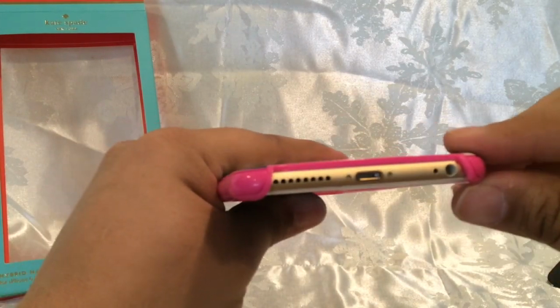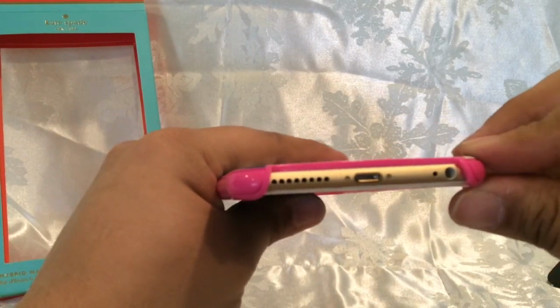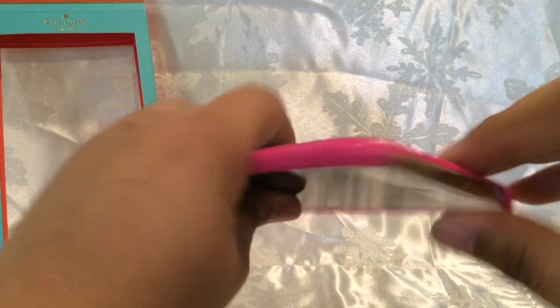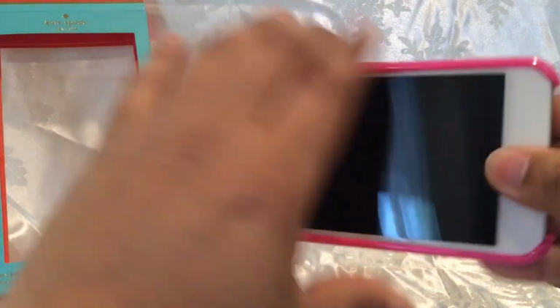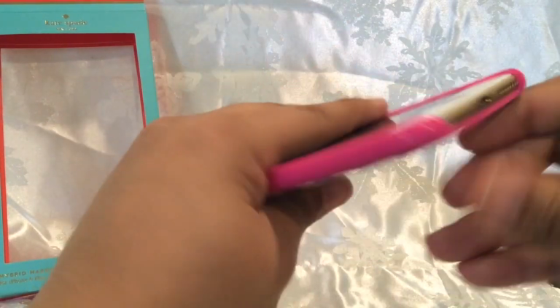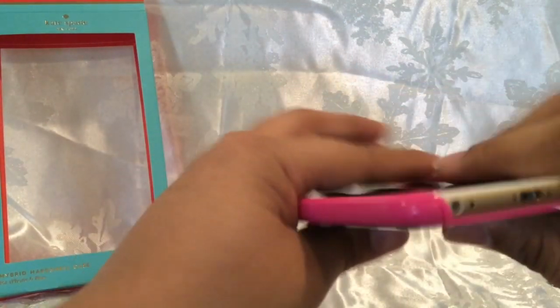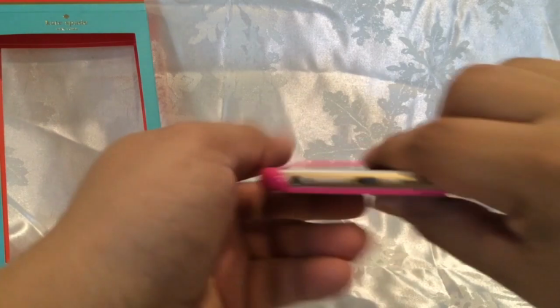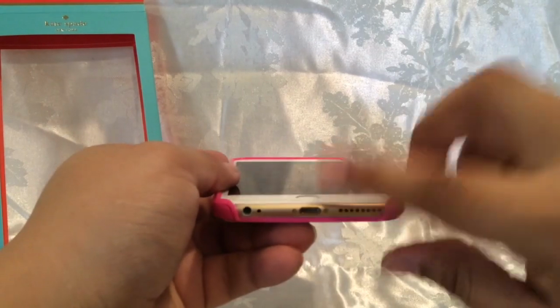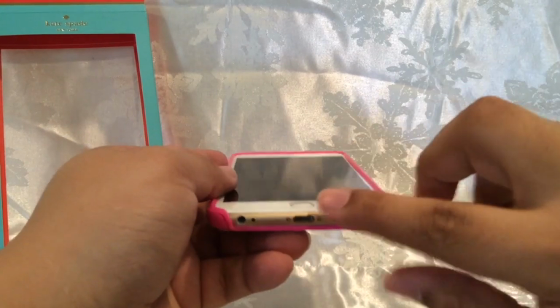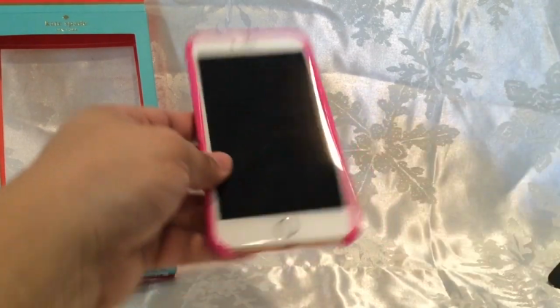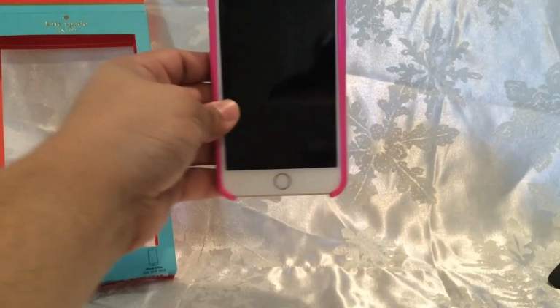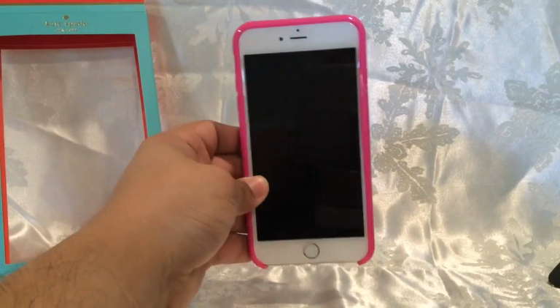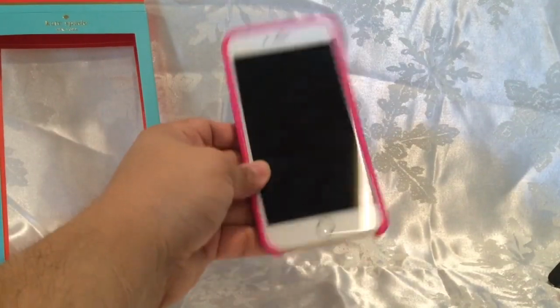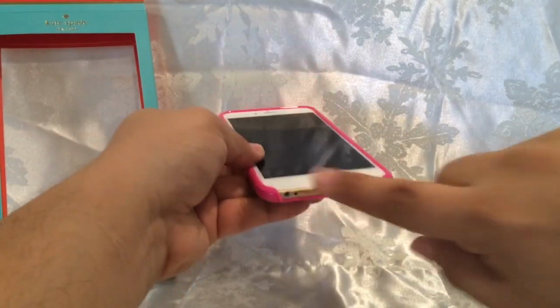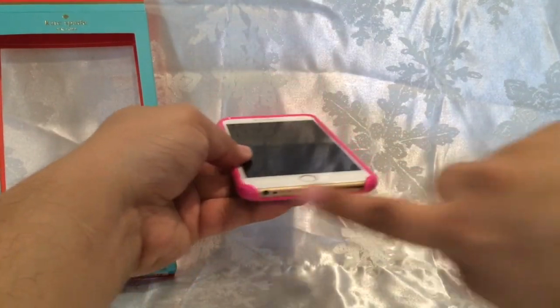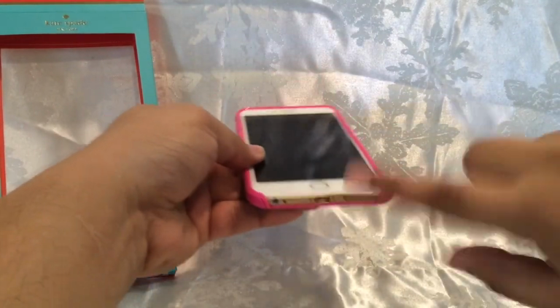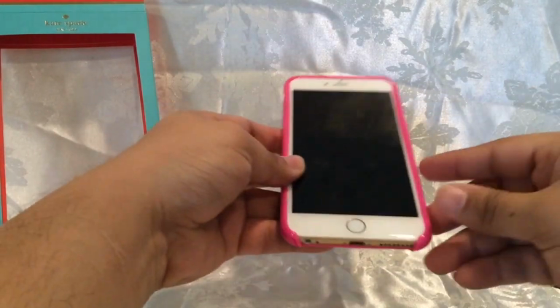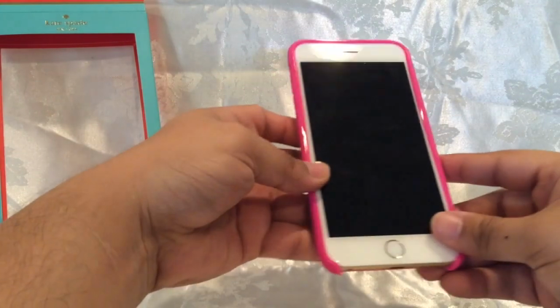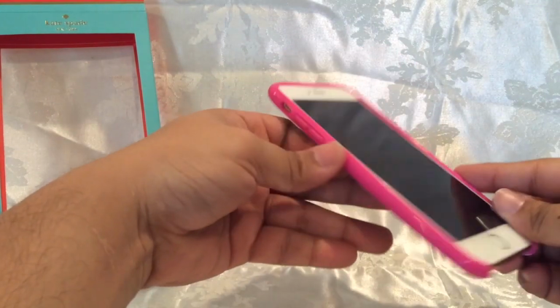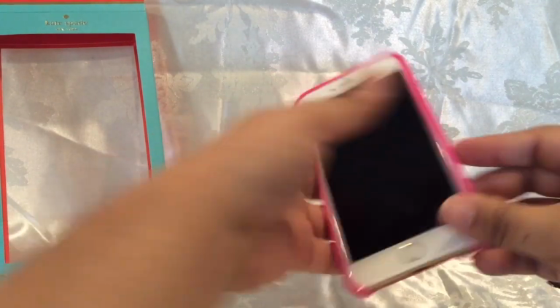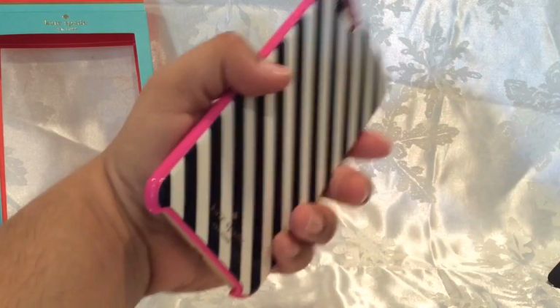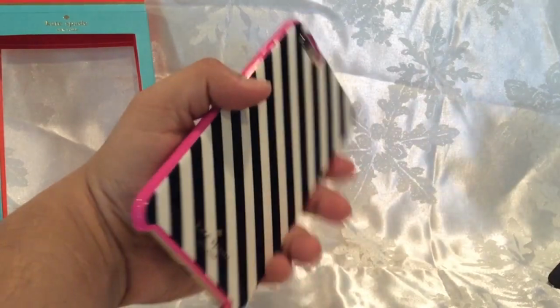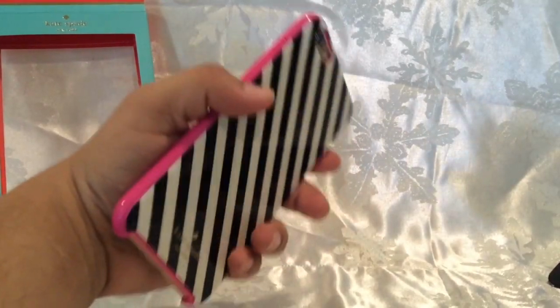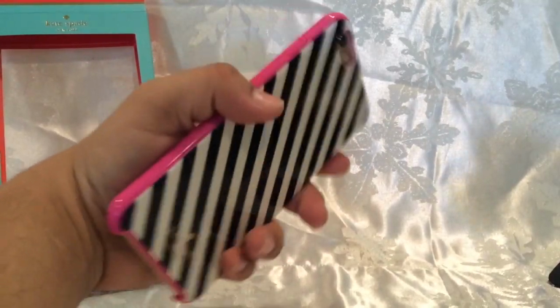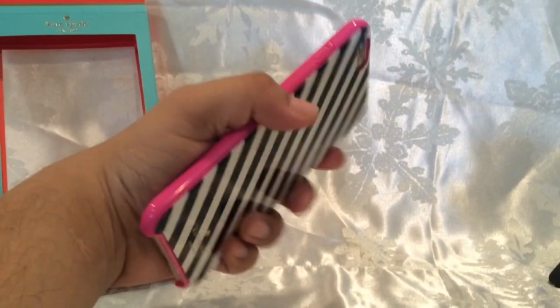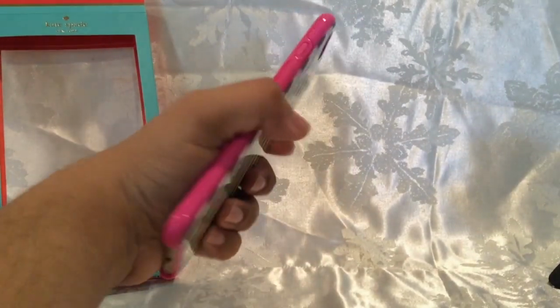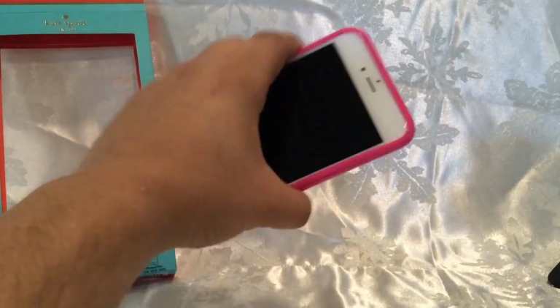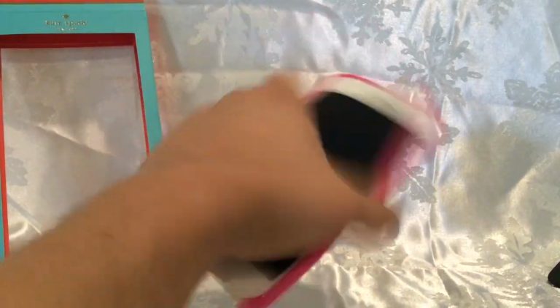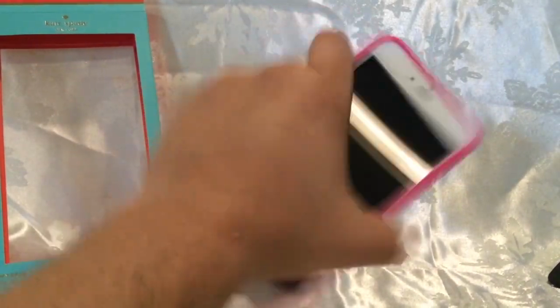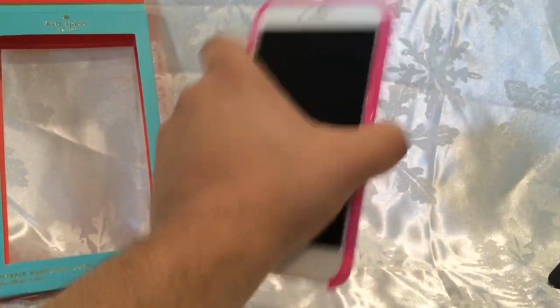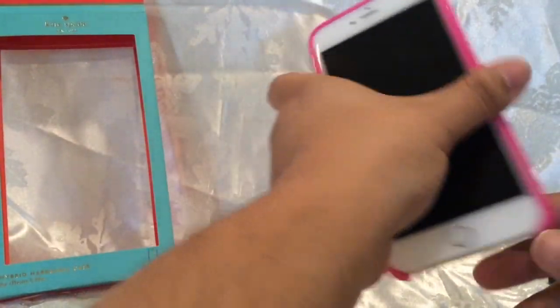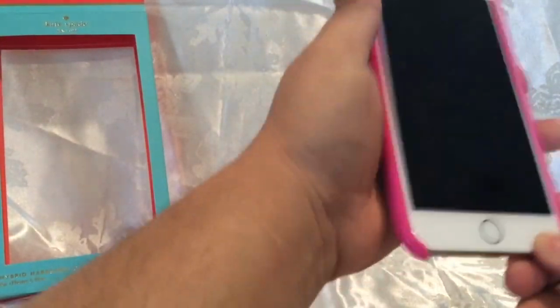Overall I think it's a good case. If you have a dock, this would be great since it doesn't cover the bottom. It does add a little bit of weight, but you can't really tell — it actually feels really good in the hand.